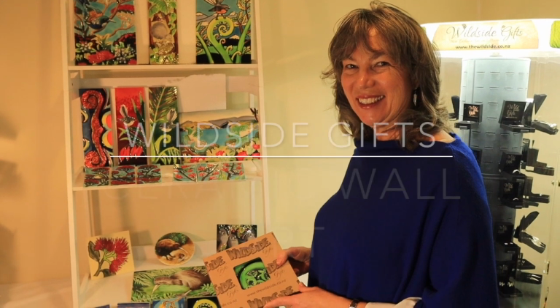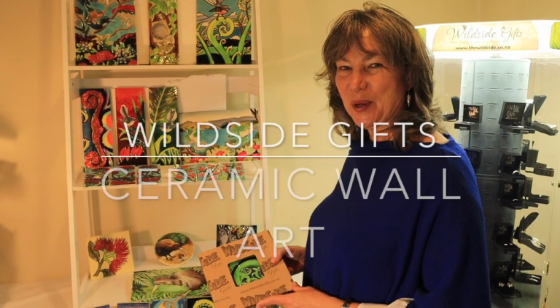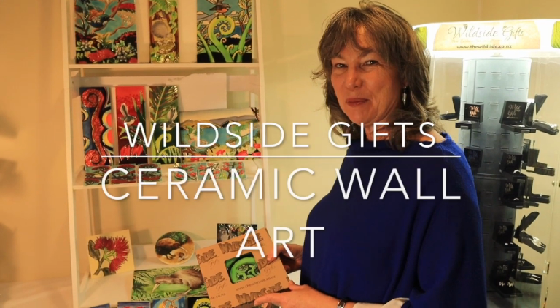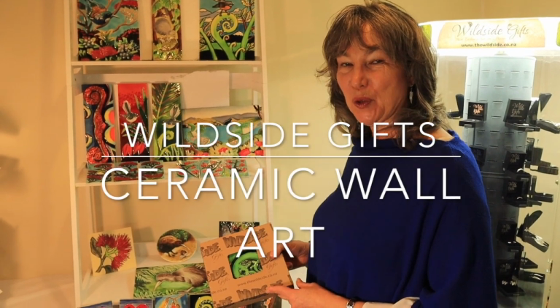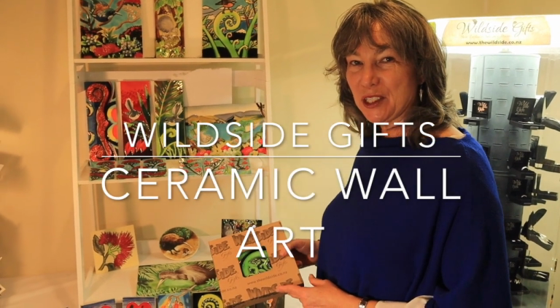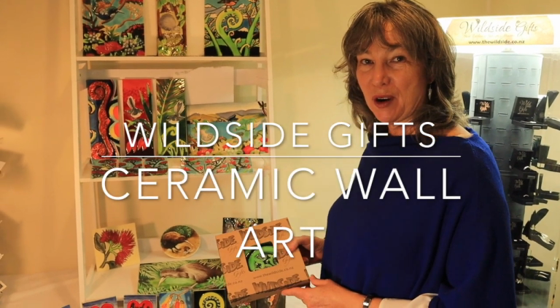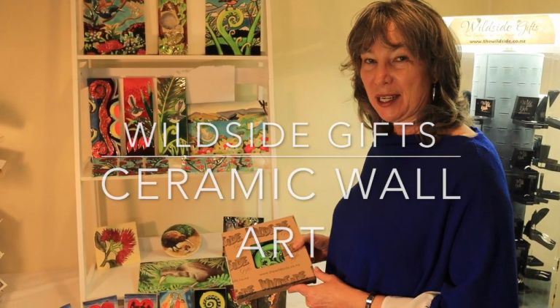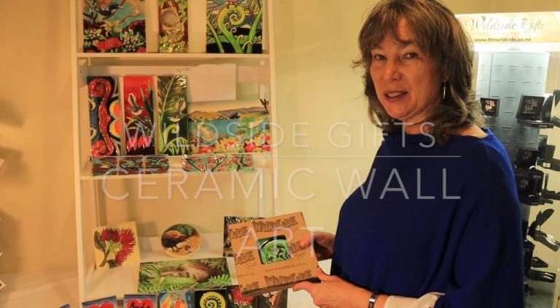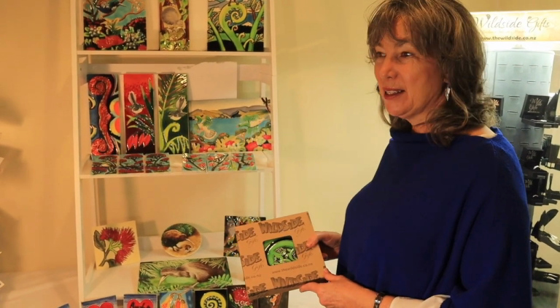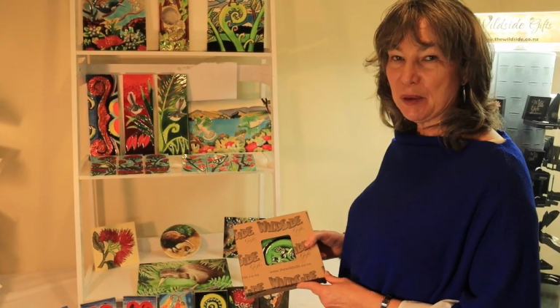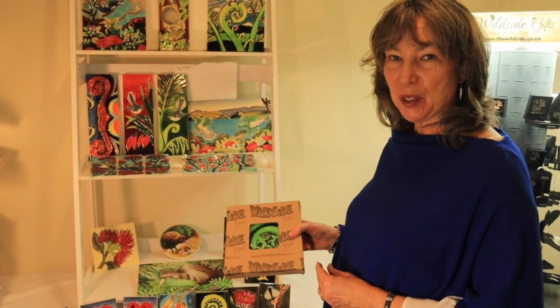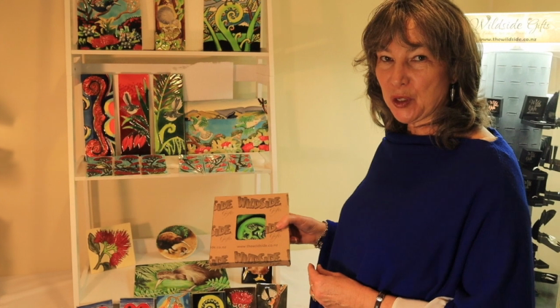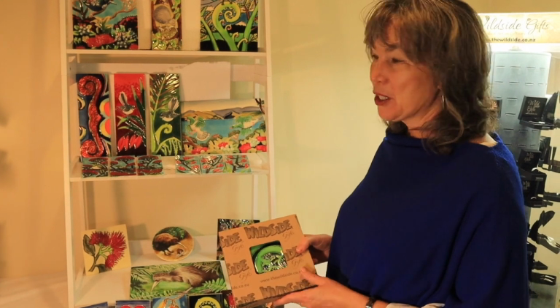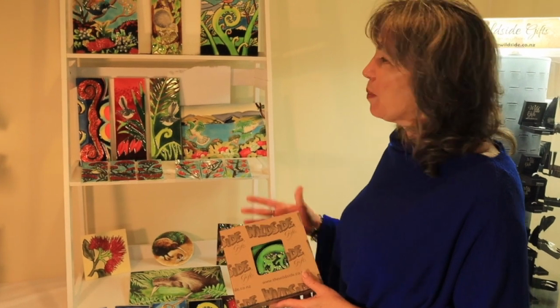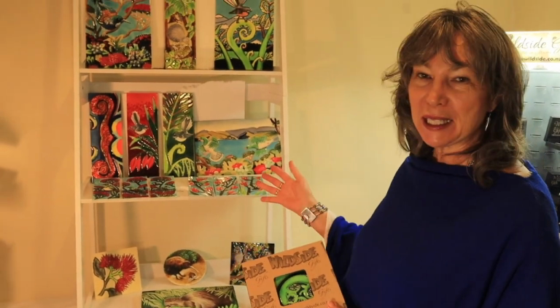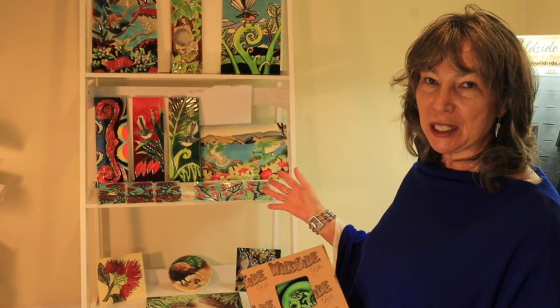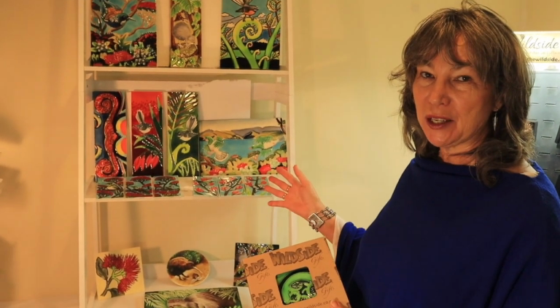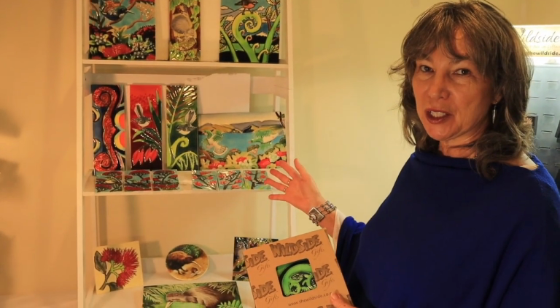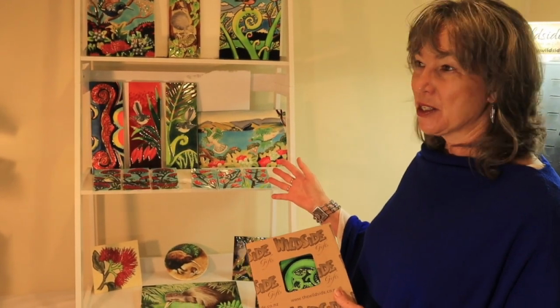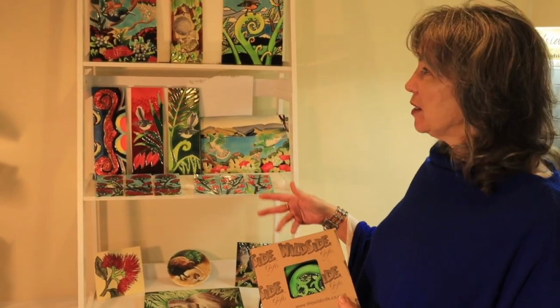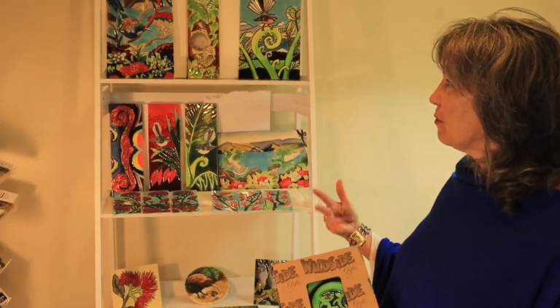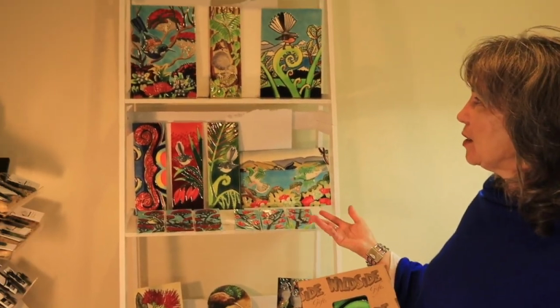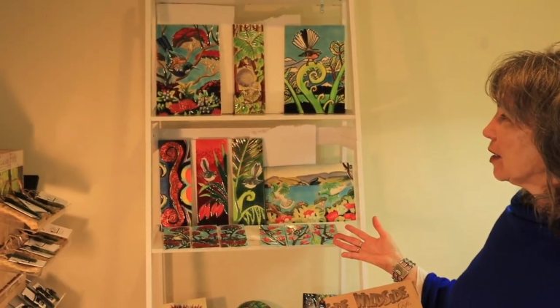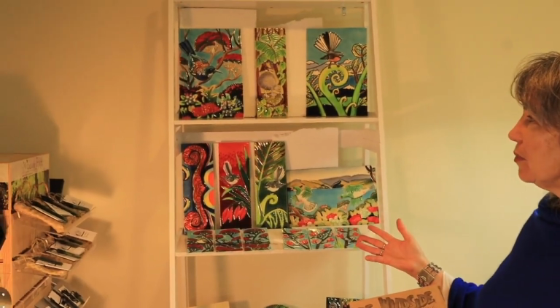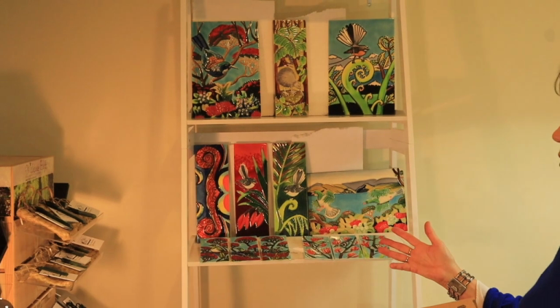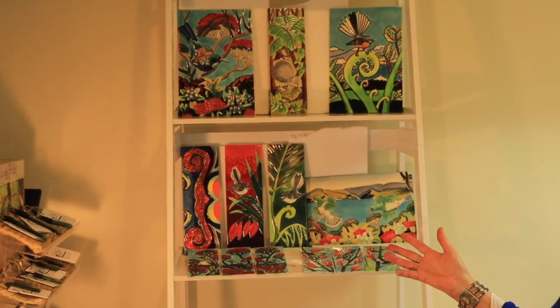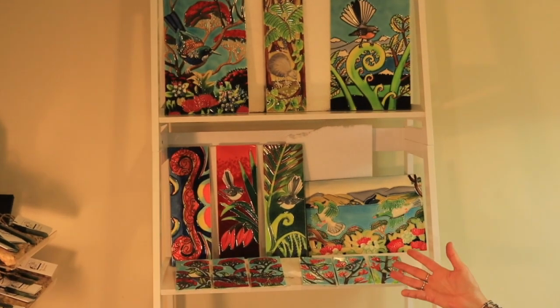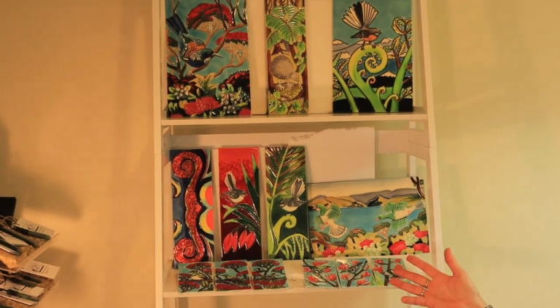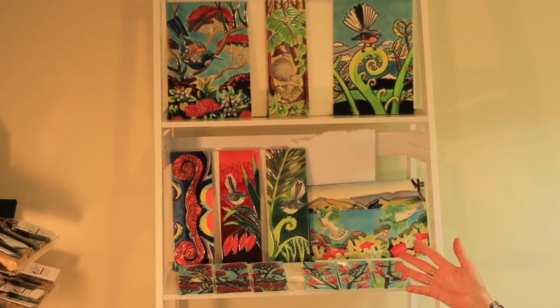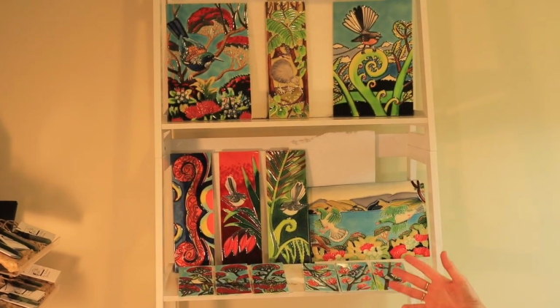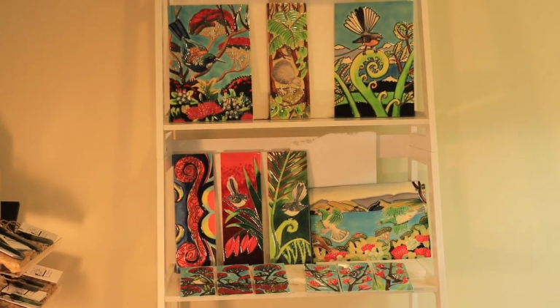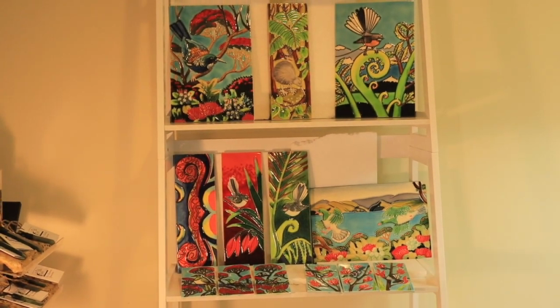We have a beautiful range of ceramic tiles that have been popular through the years. They're all paintings by New Zealand artists that have been transferred onto these beautiful ceramic tiles.